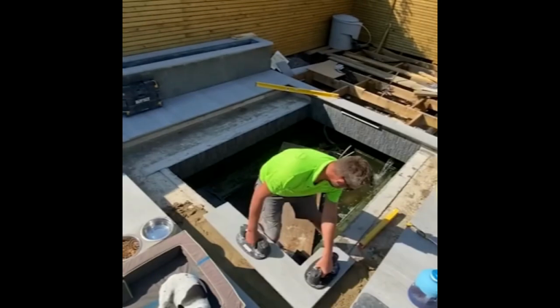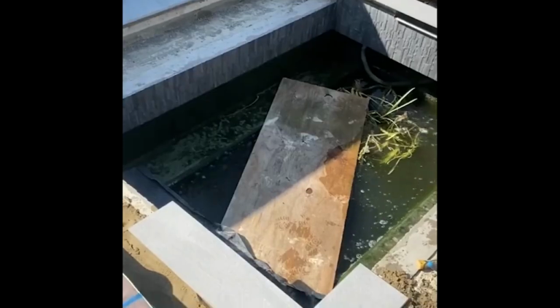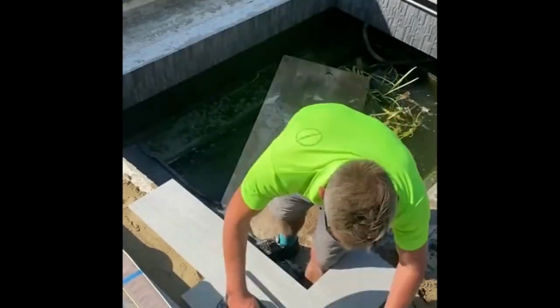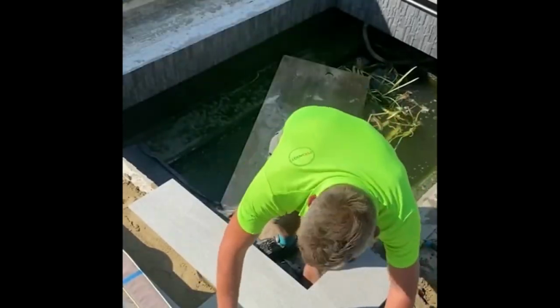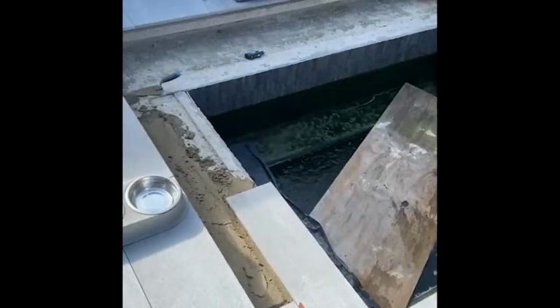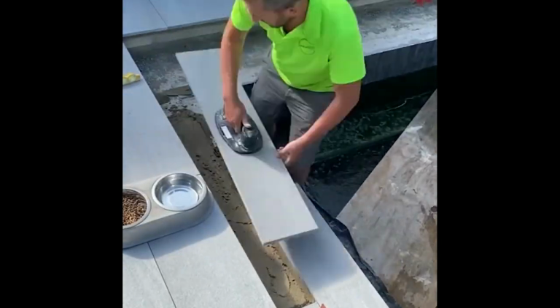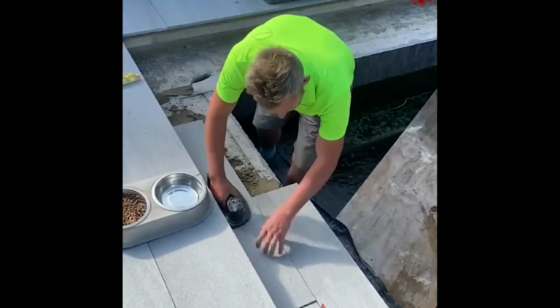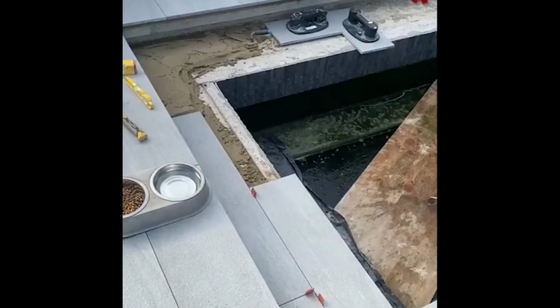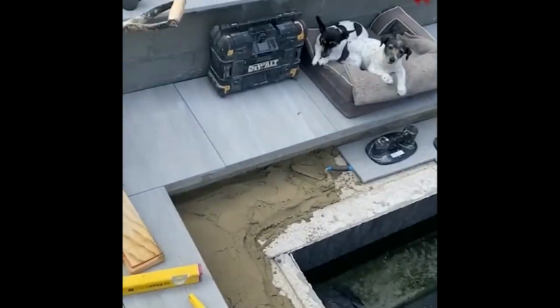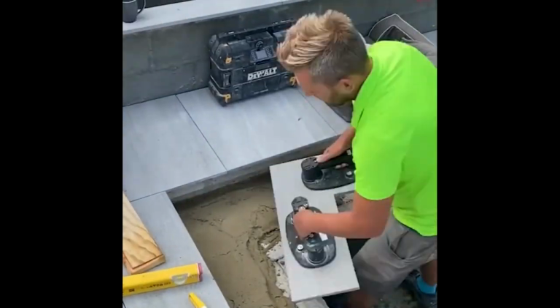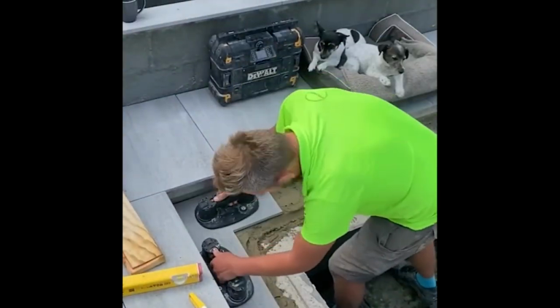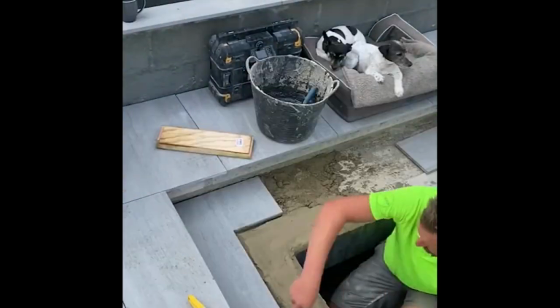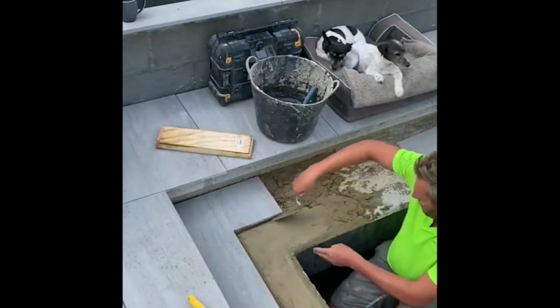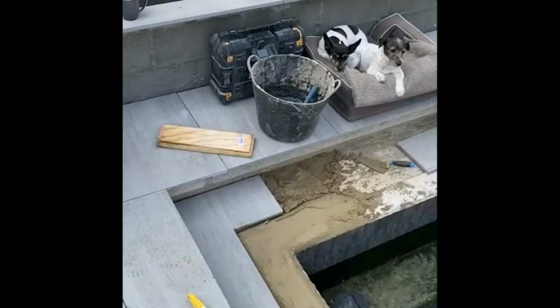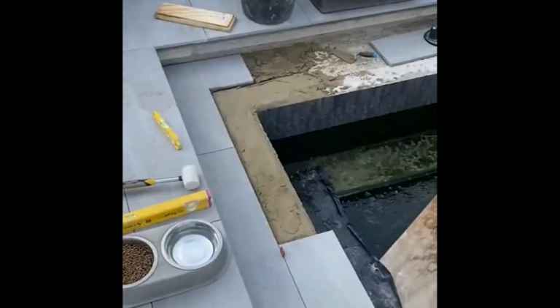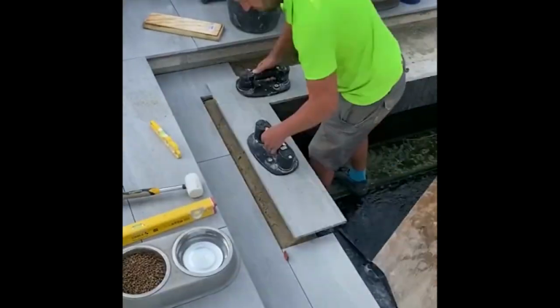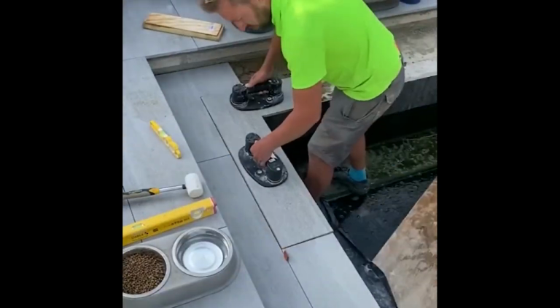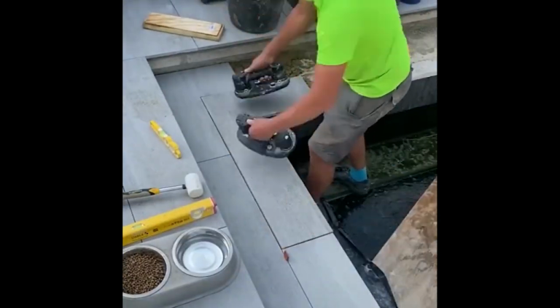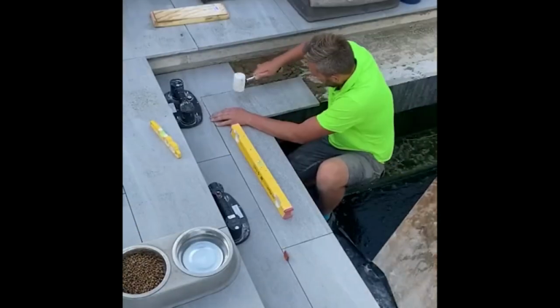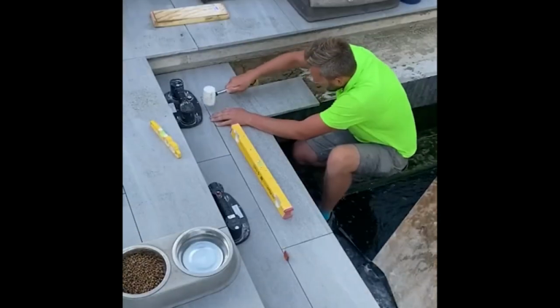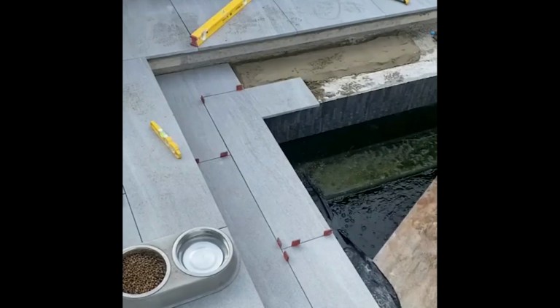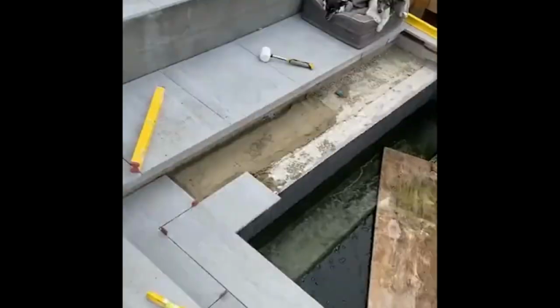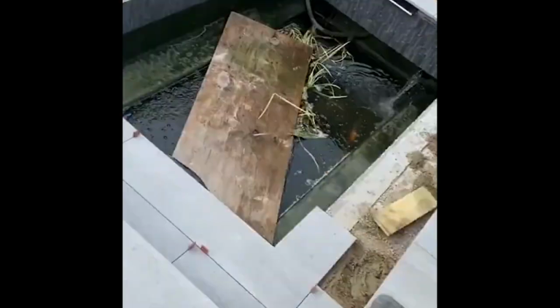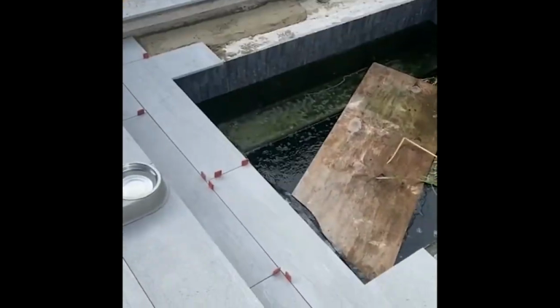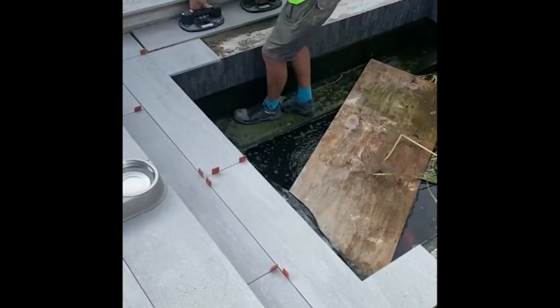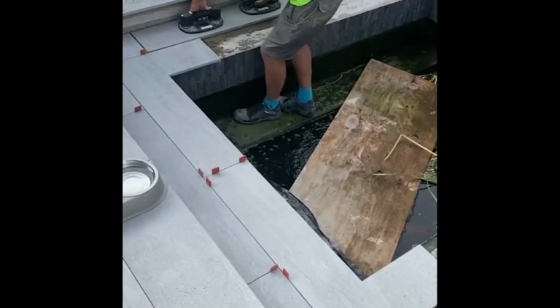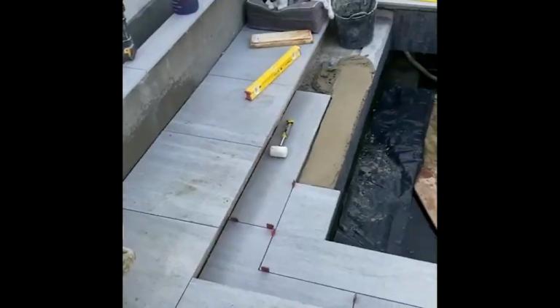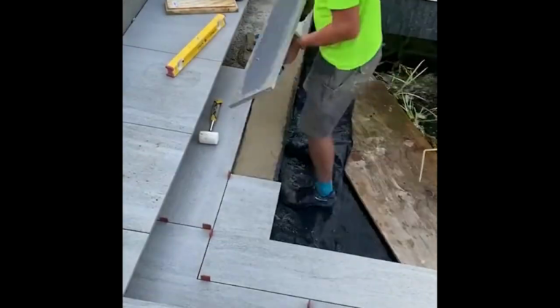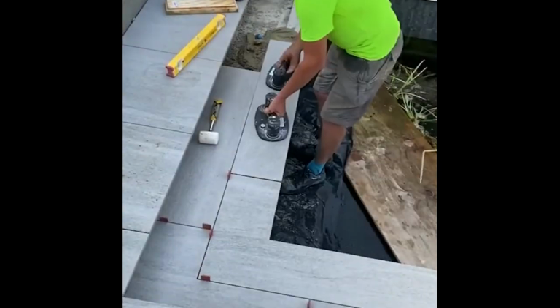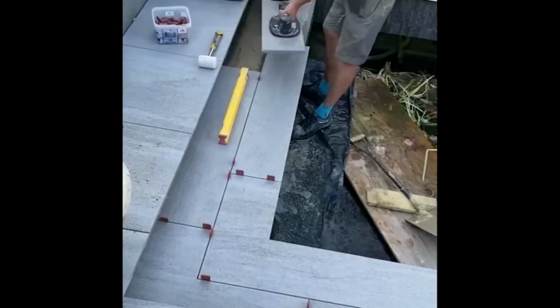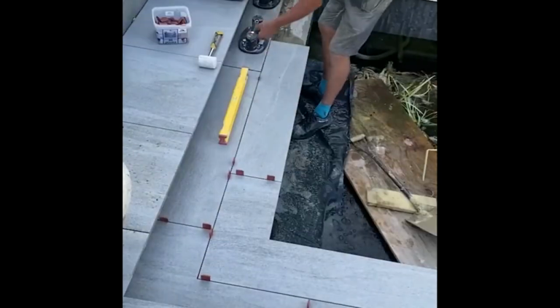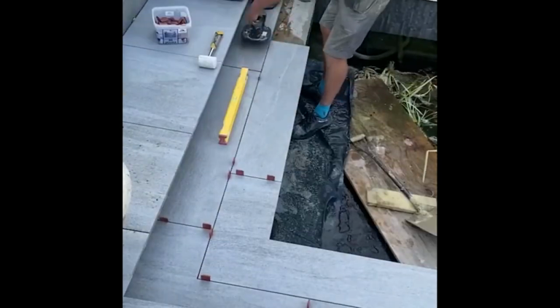Laying 10 large tiles is much easier because you only have to do a little measuring and placing. Smaller tiles, on the other hand, require you to repeat the same process many more times.